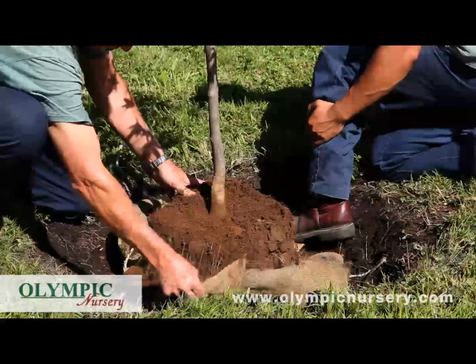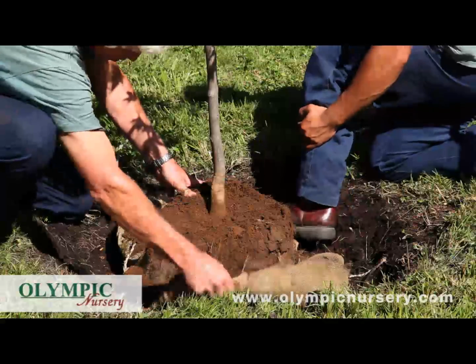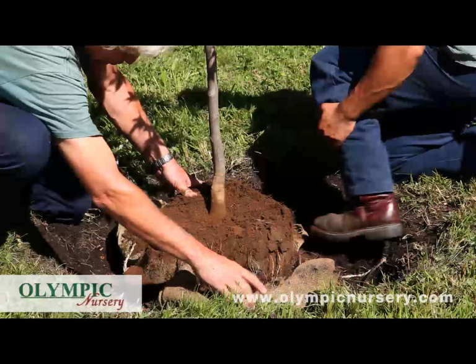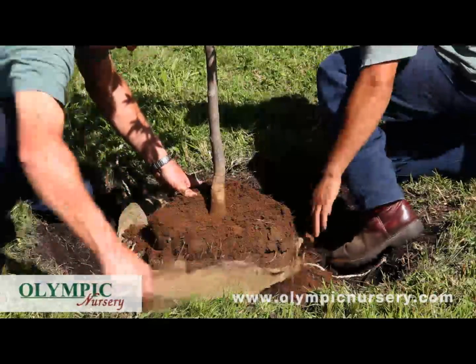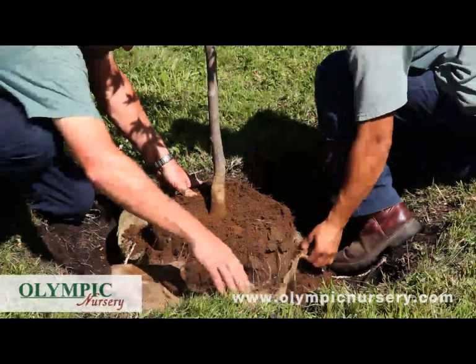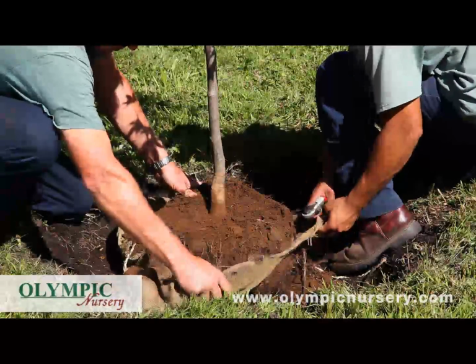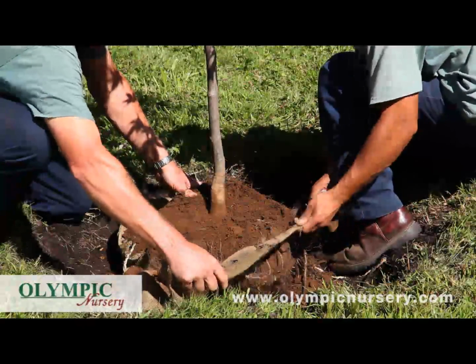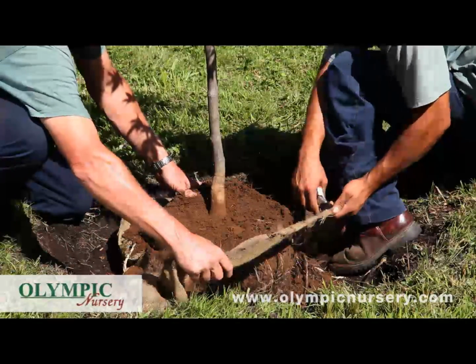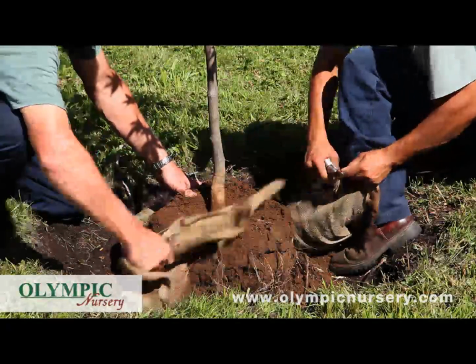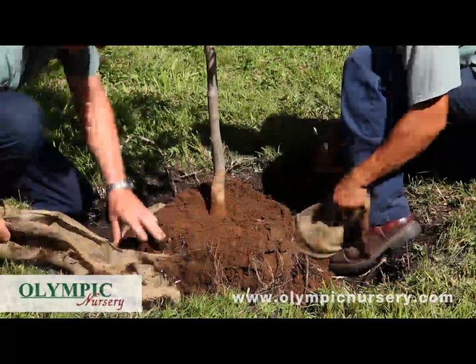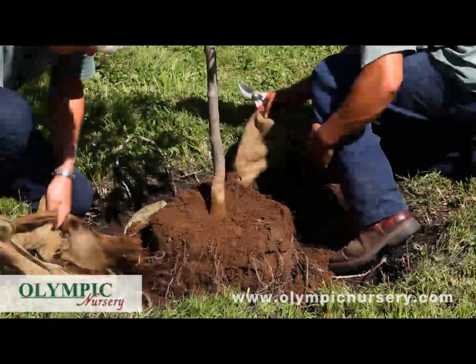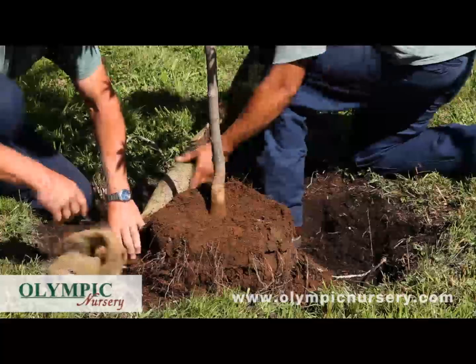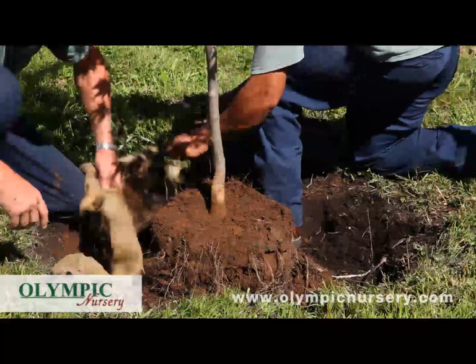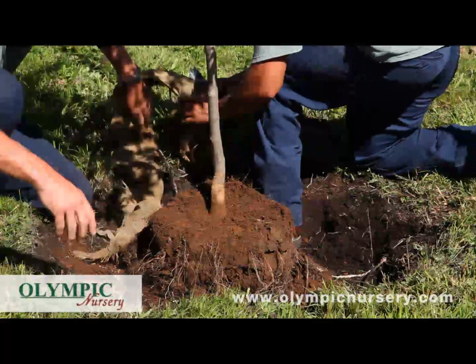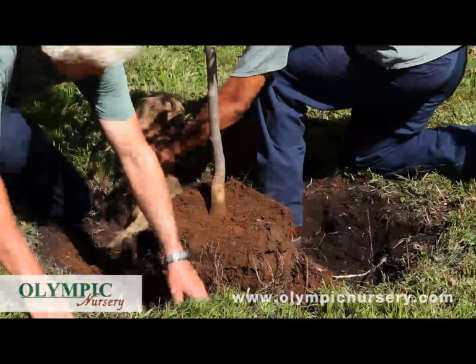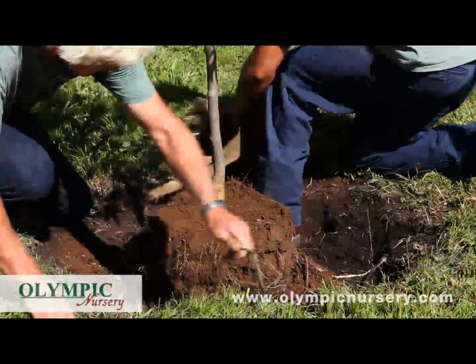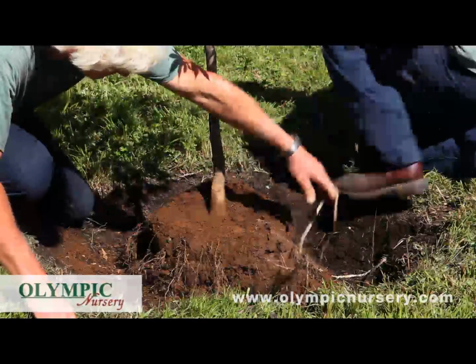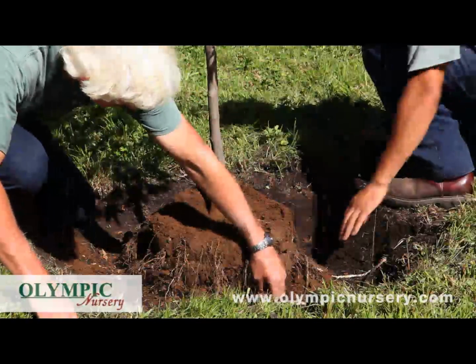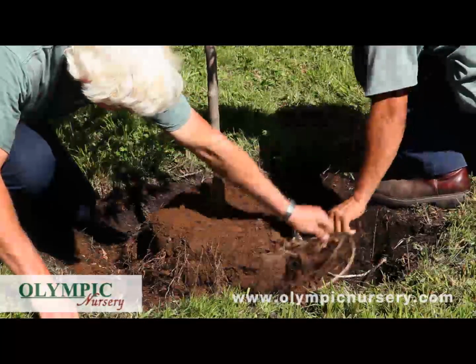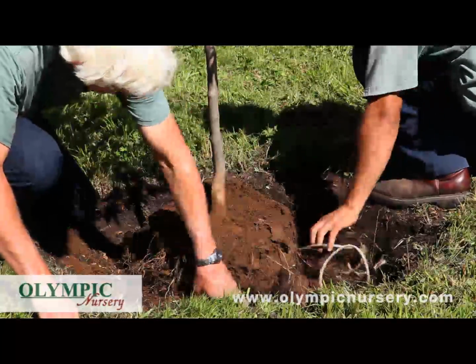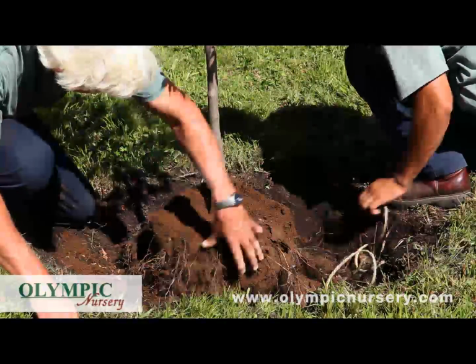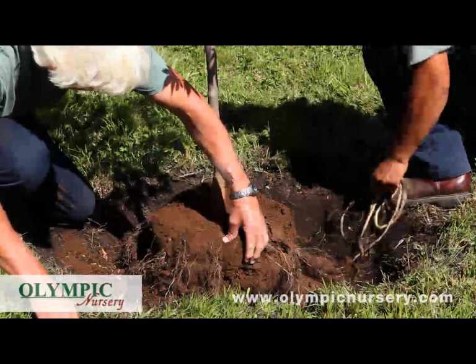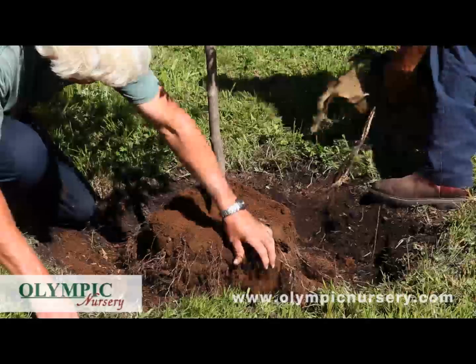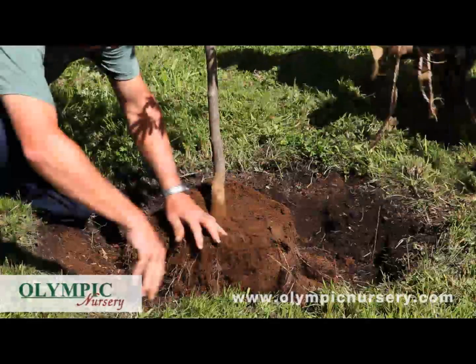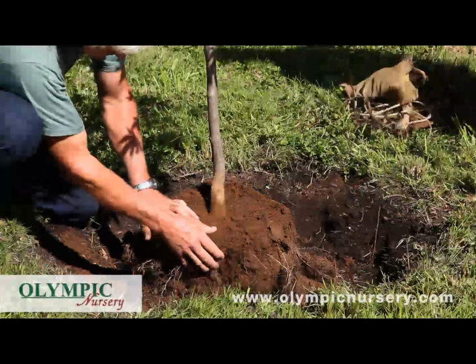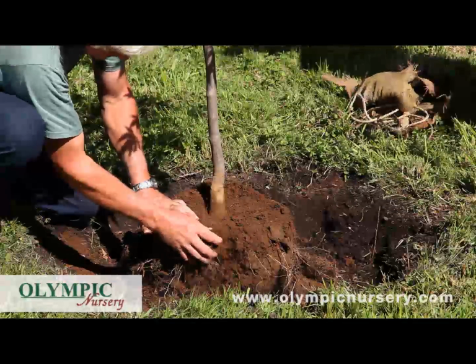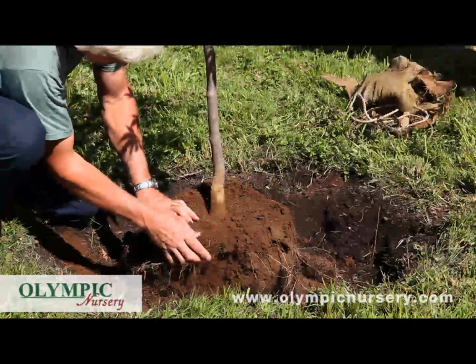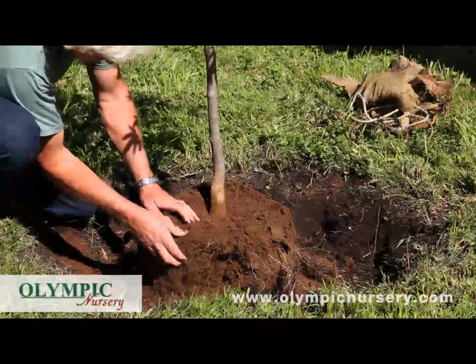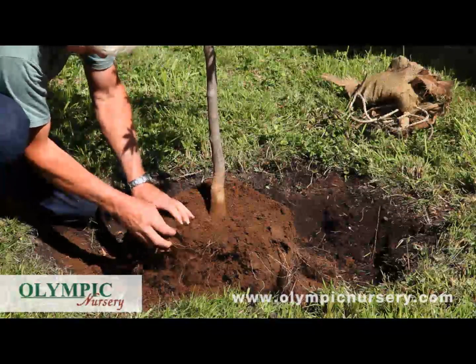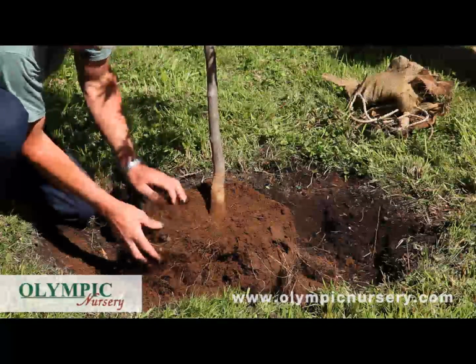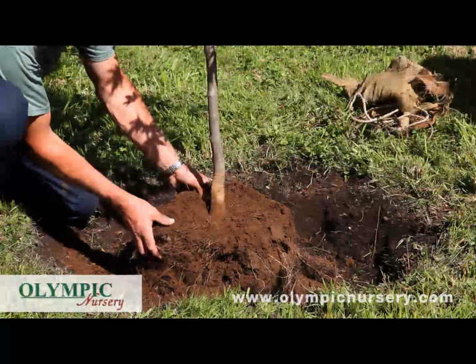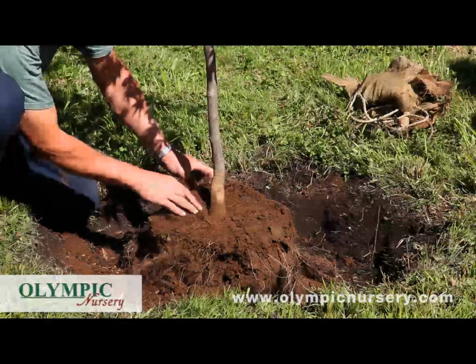We're going to take all this burlap out of here — you can see it's just decaying. All that comes out of there, all this twine comes out of there. And you just loosen up the root ball a little bit to expose some of the roots.